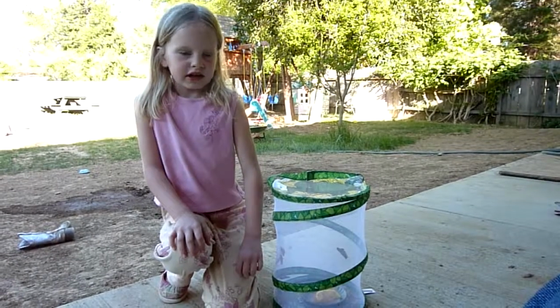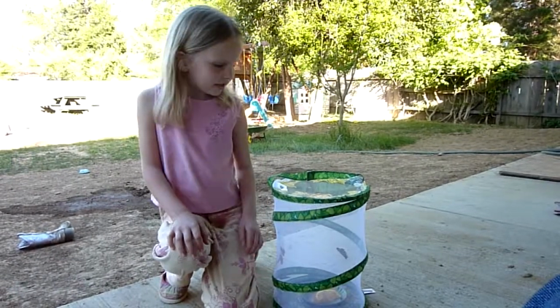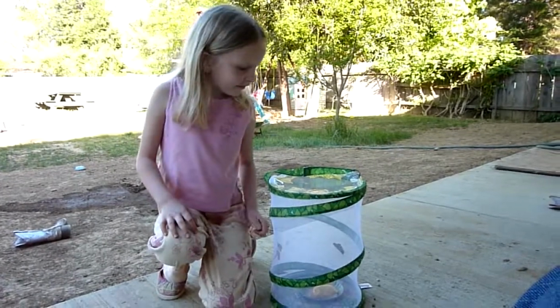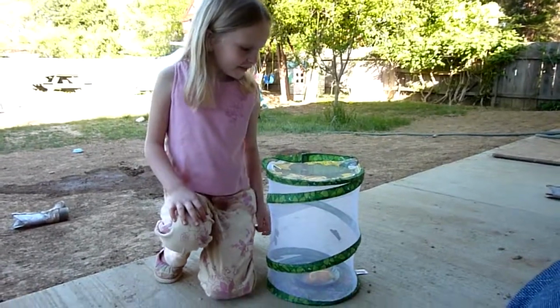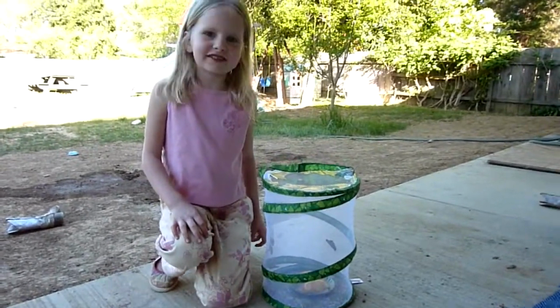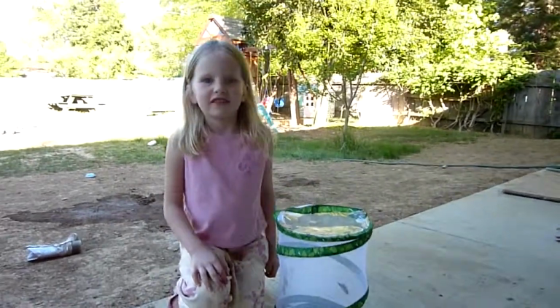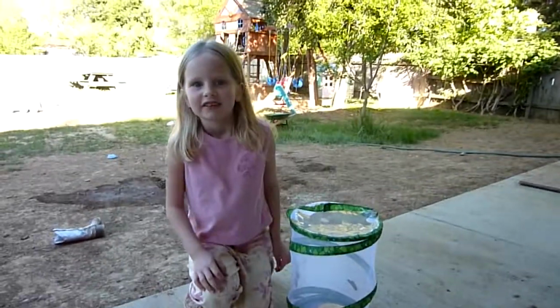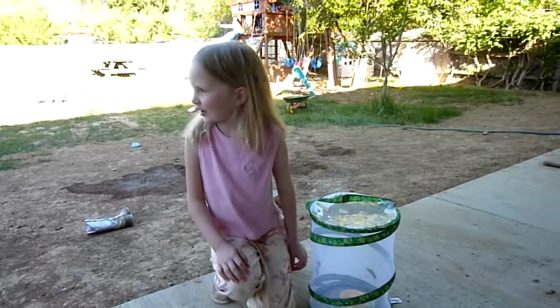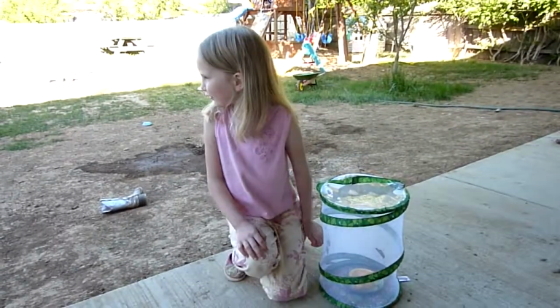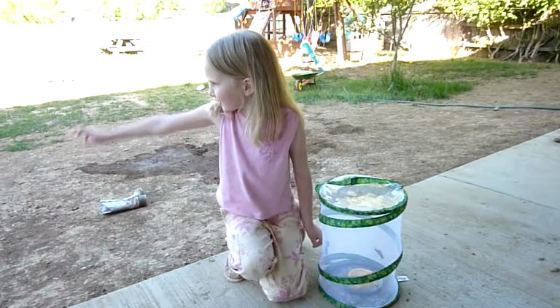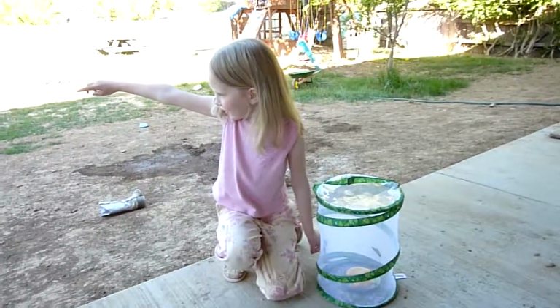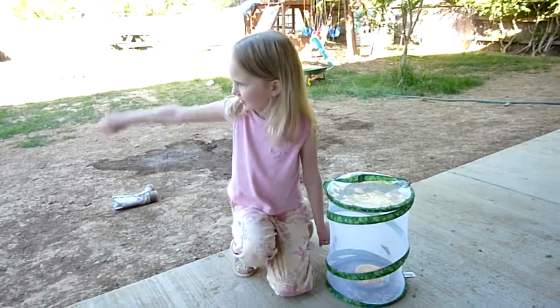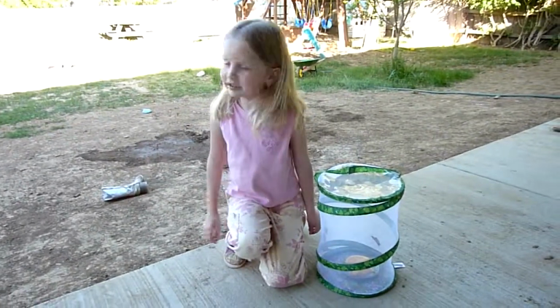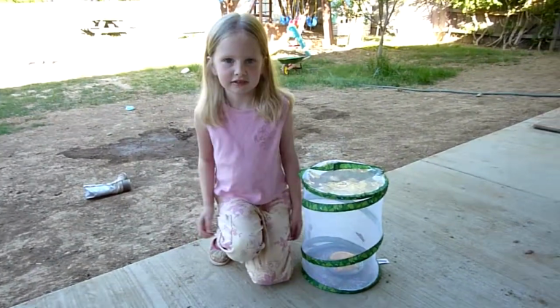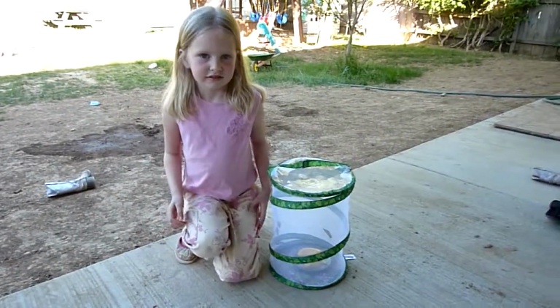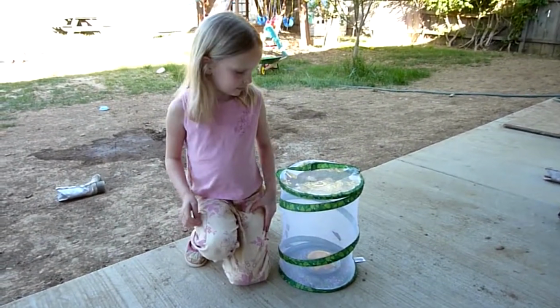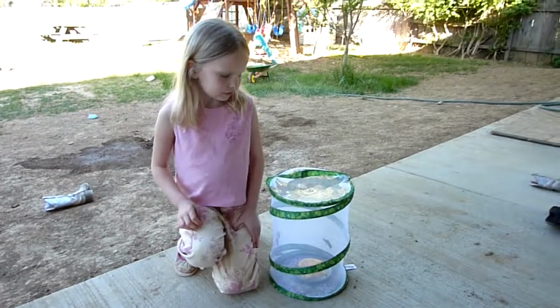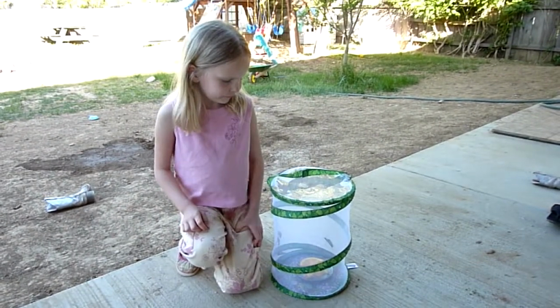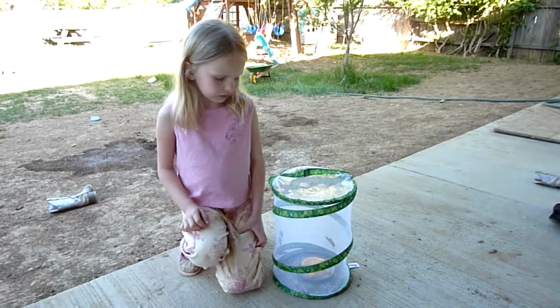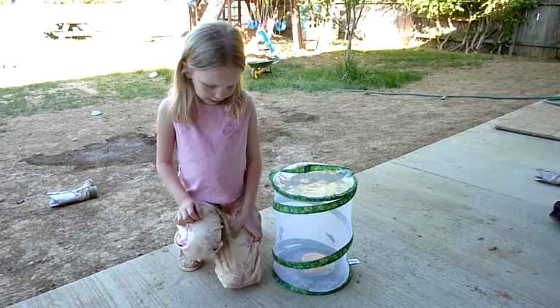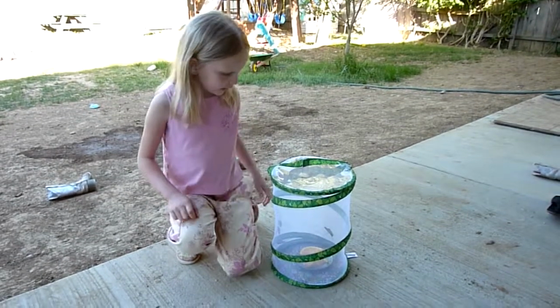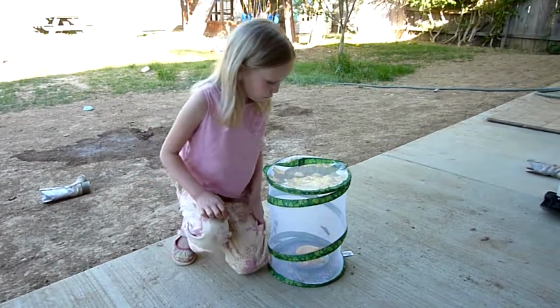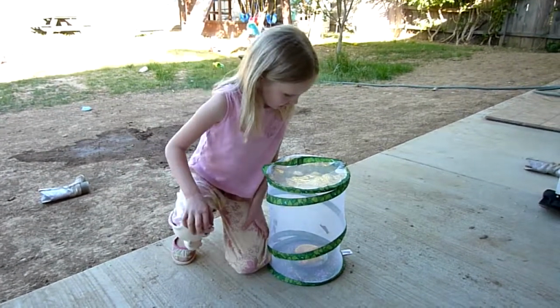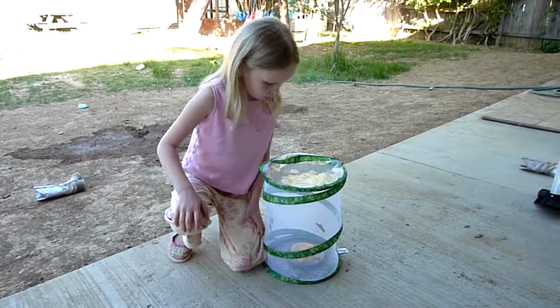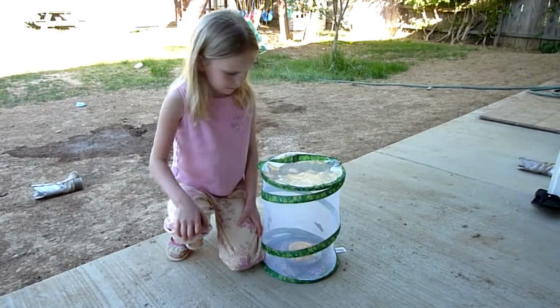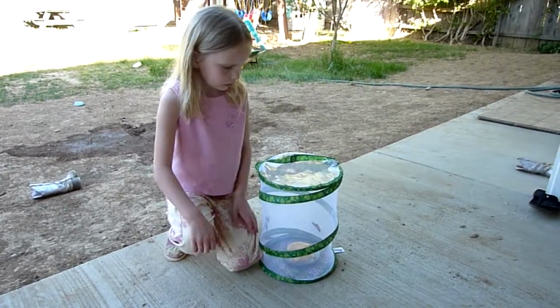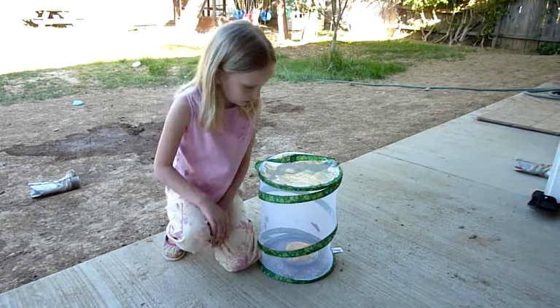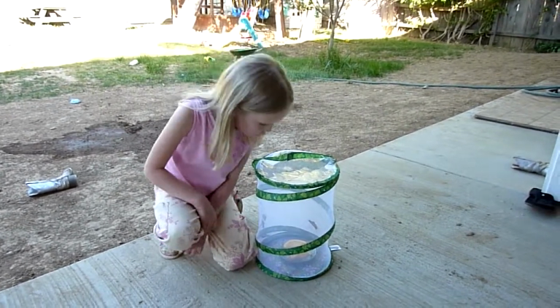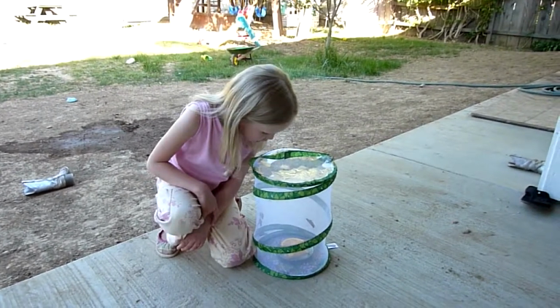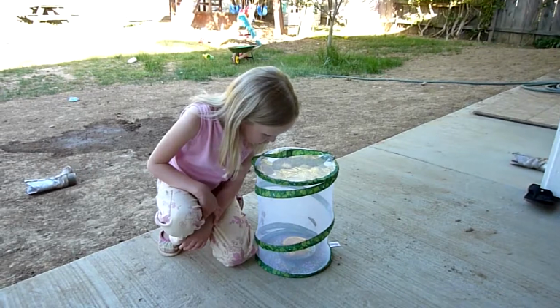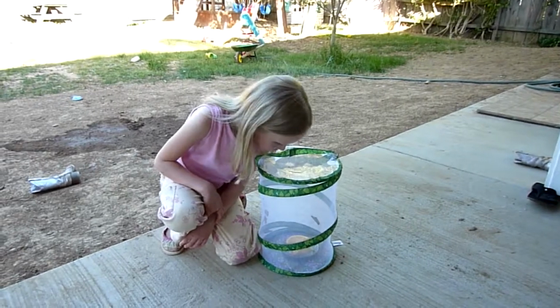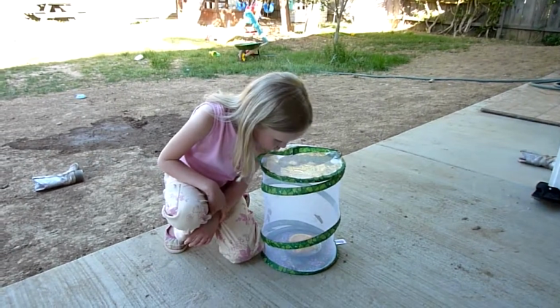I'm going to let my butterflies go on the plants over there. How many butterflies do you have? I had five, but one died and my dad caught one, and now there's four.